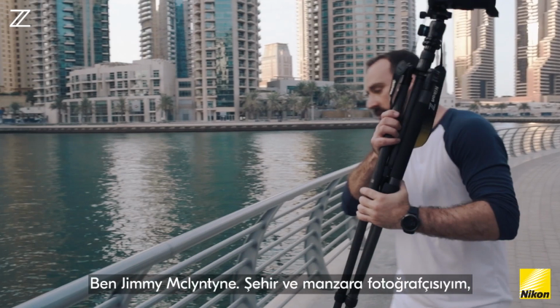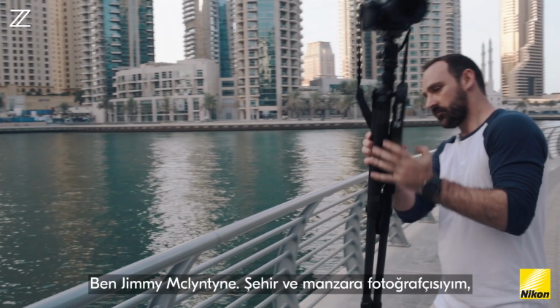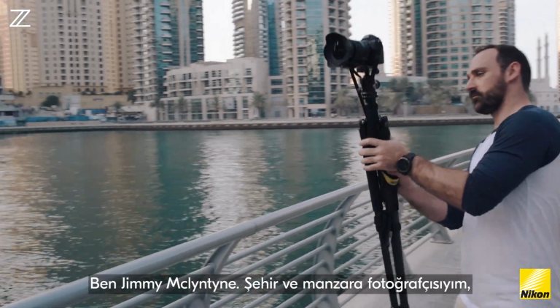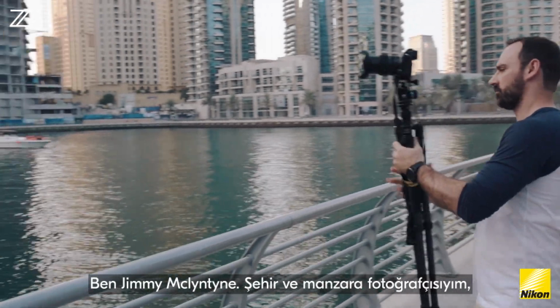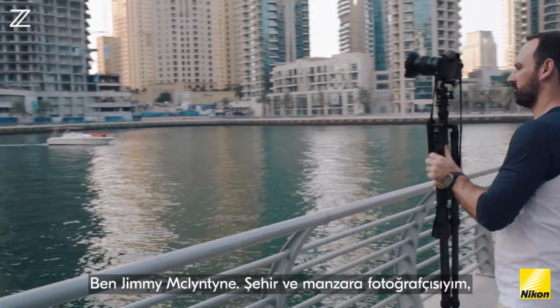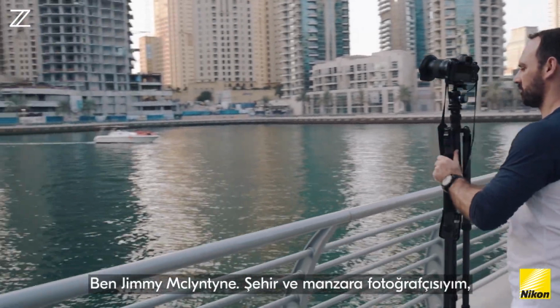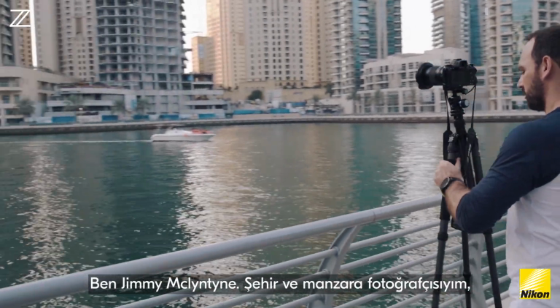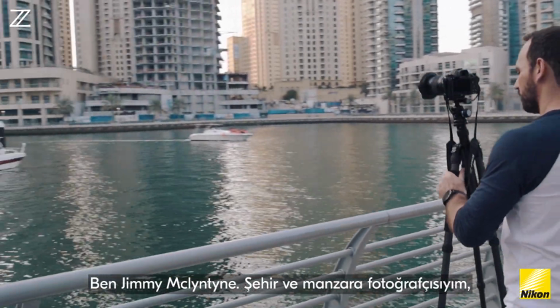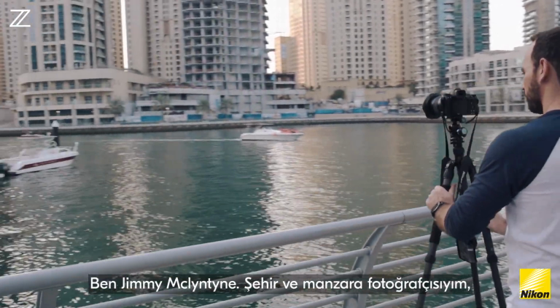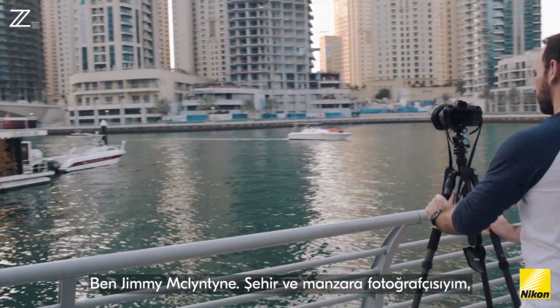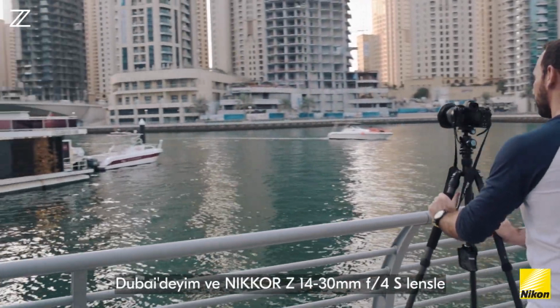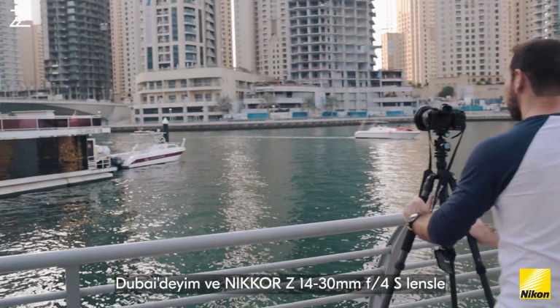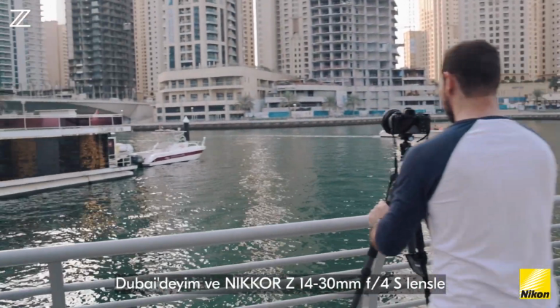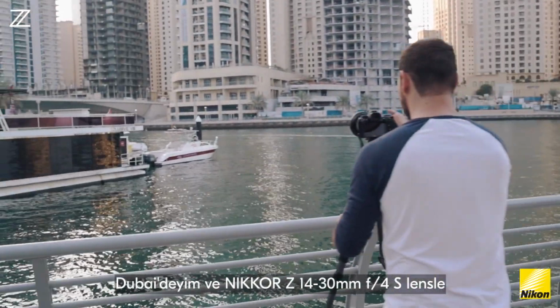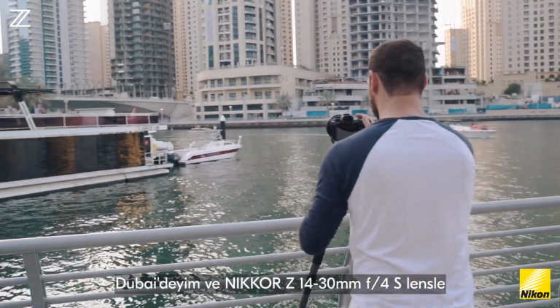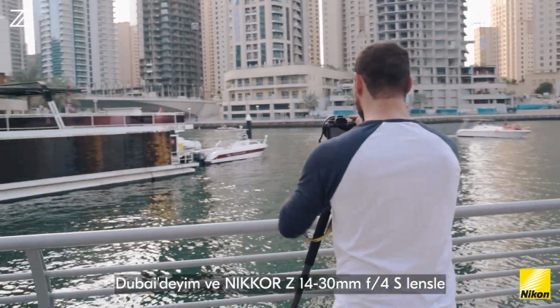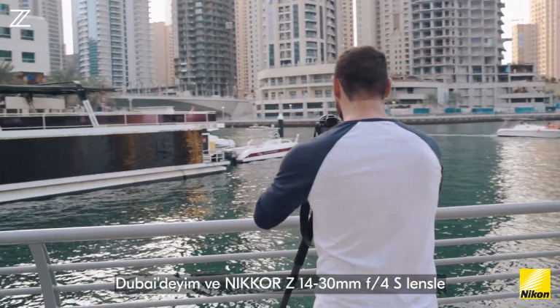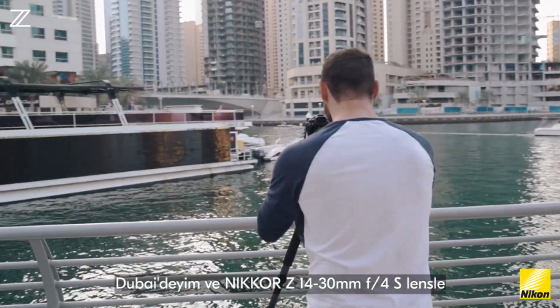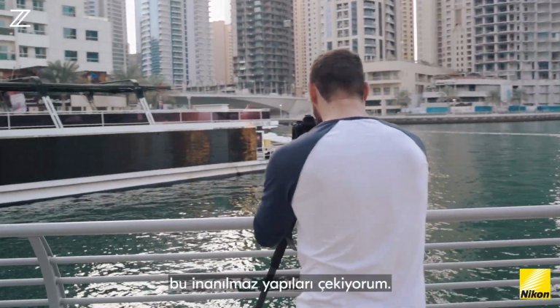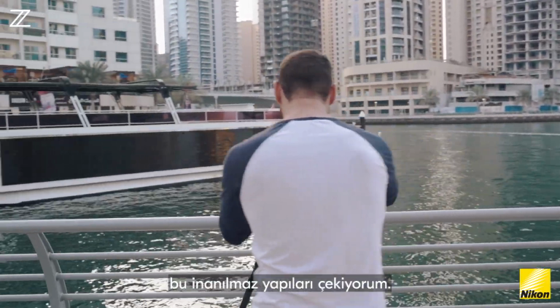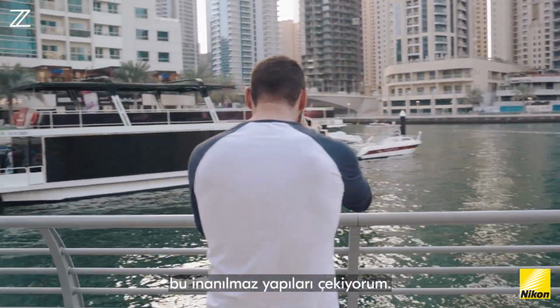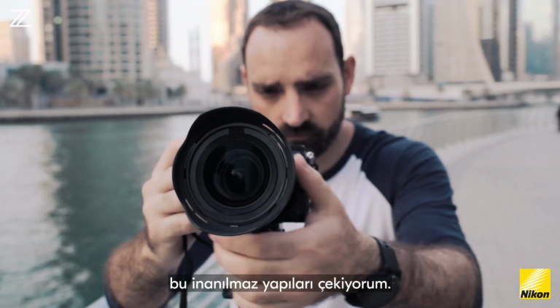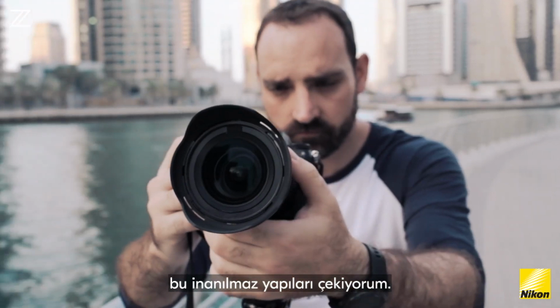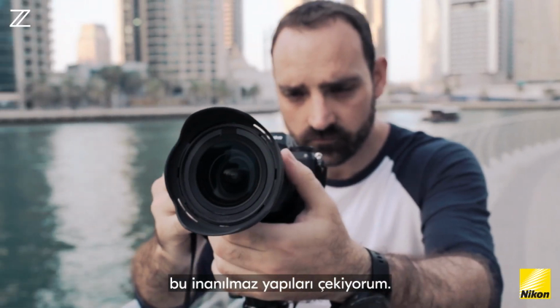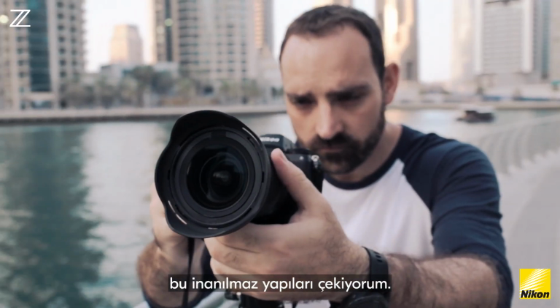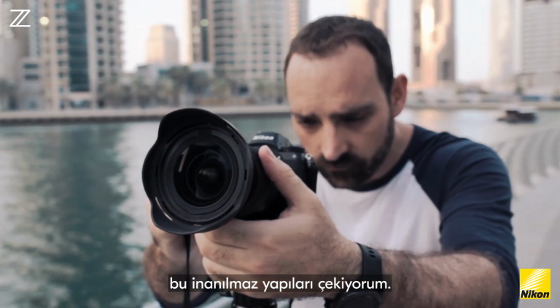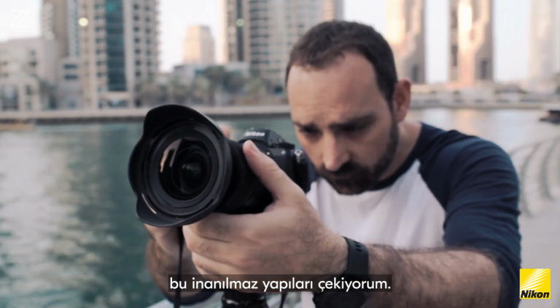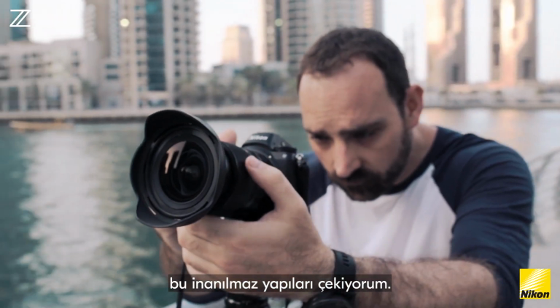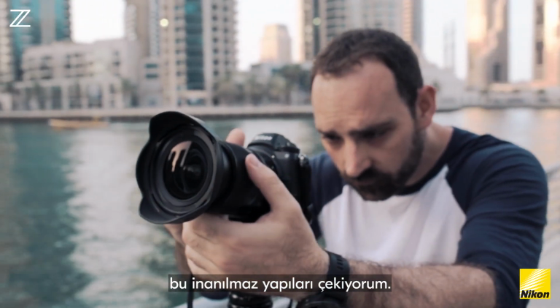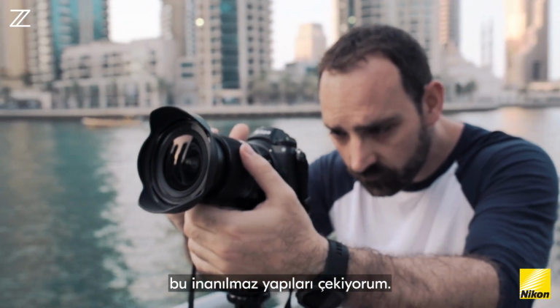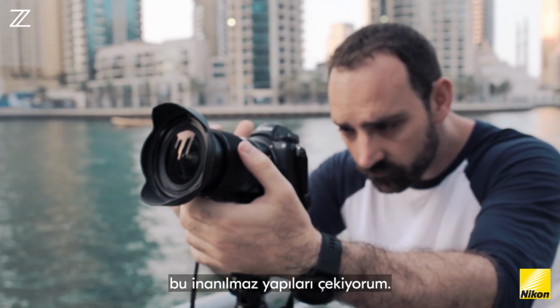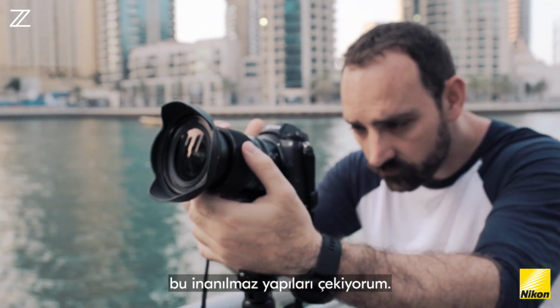I'm Jimmy McIntyre, I'm a cityscape and landscape photographer, and I'm here in Dubai to shoot these incredible structures with the new 14 to 30mm f/4 lens.